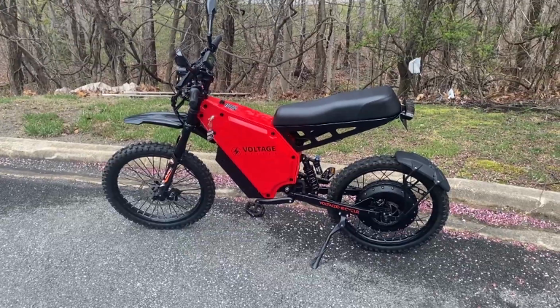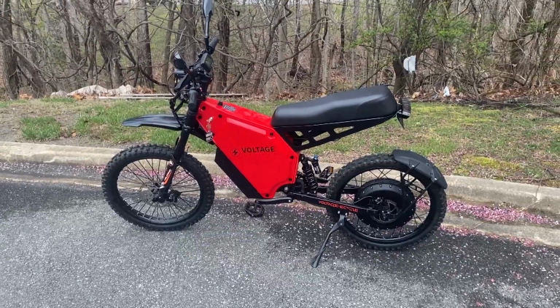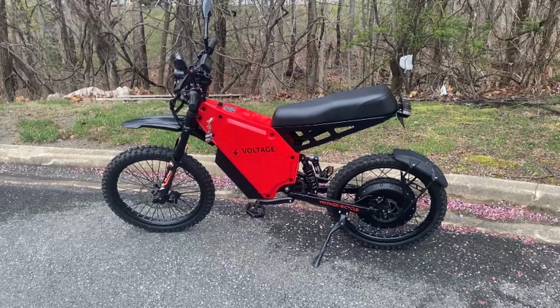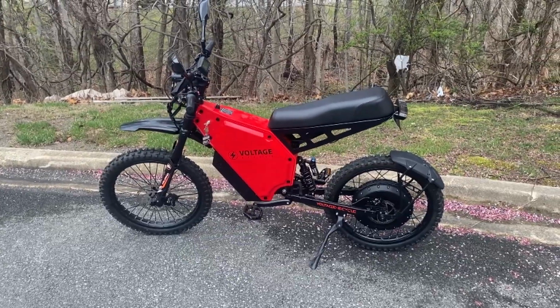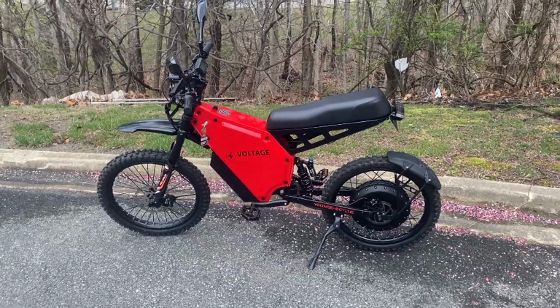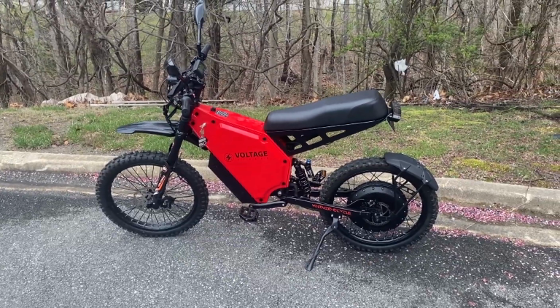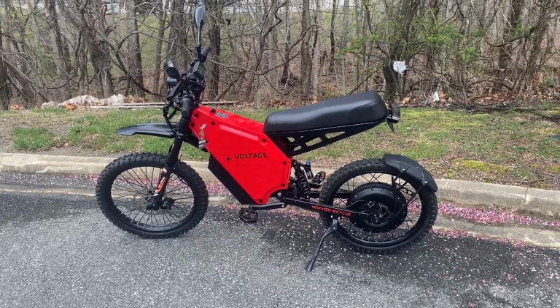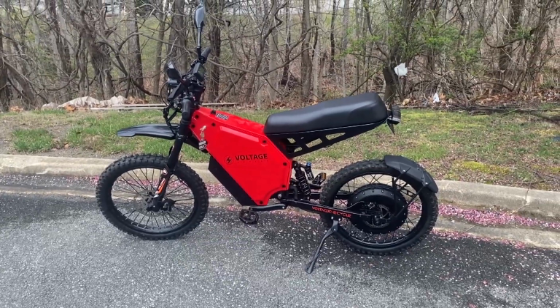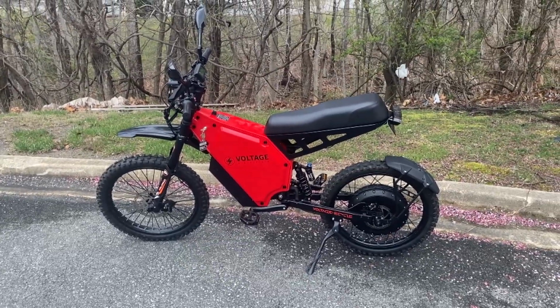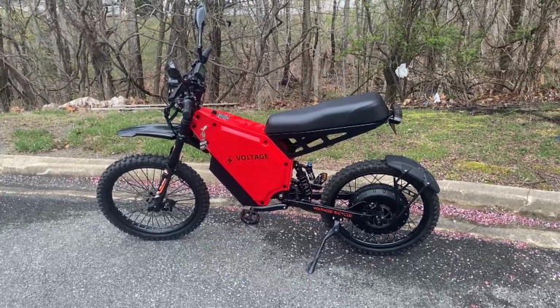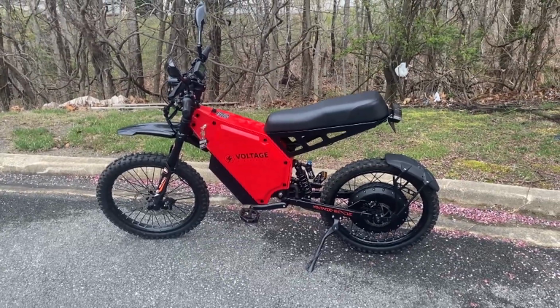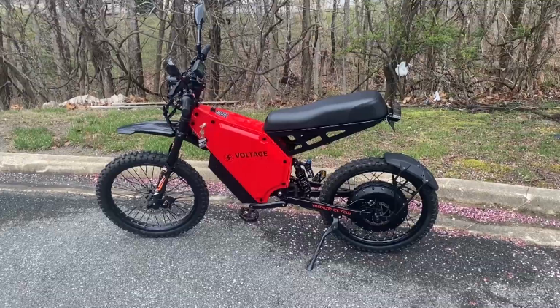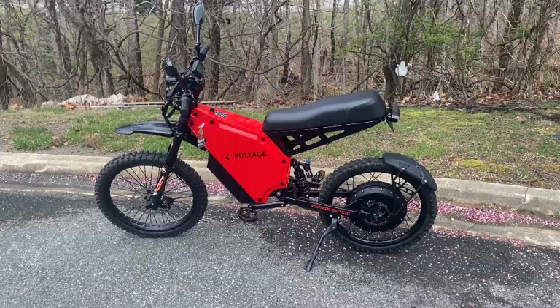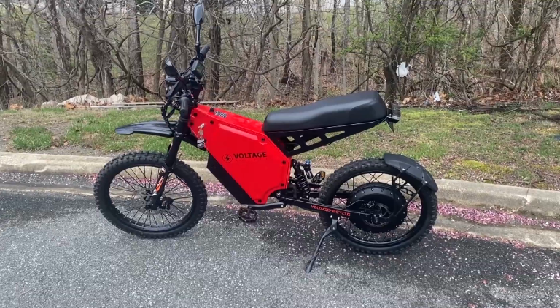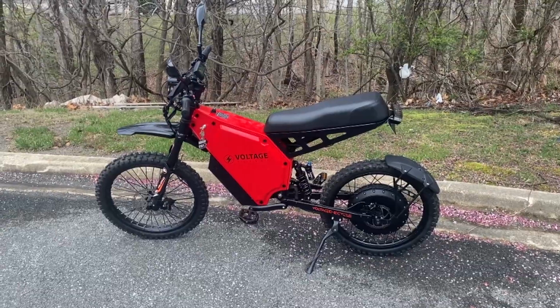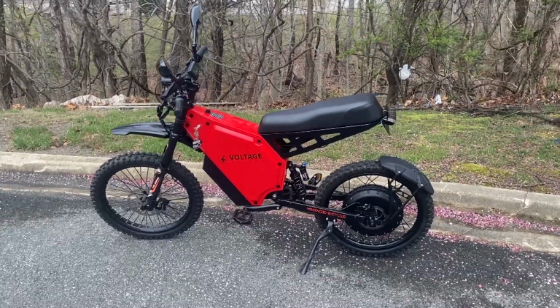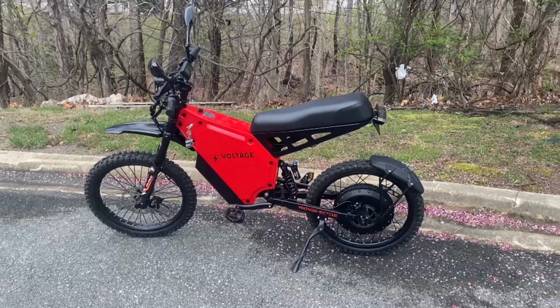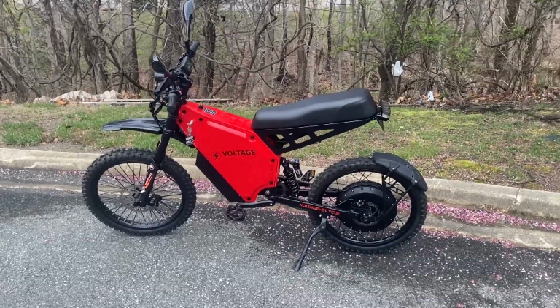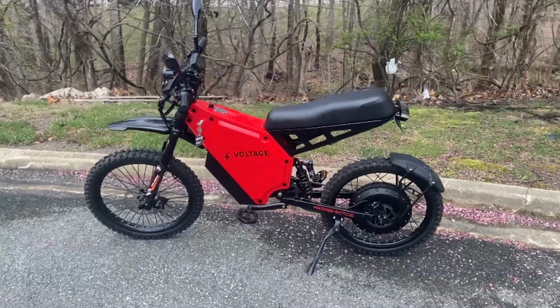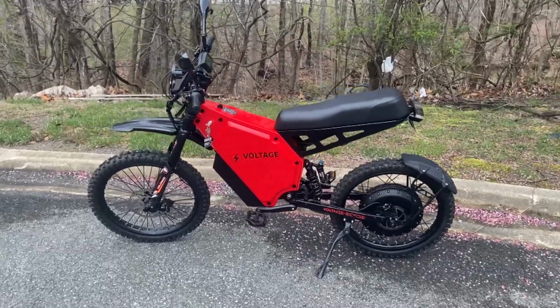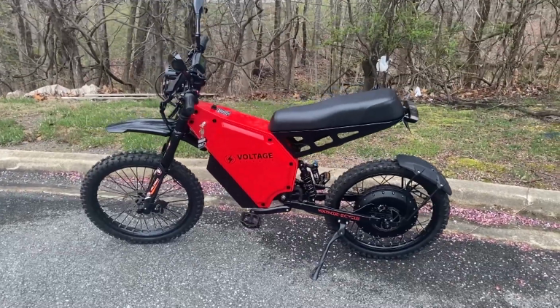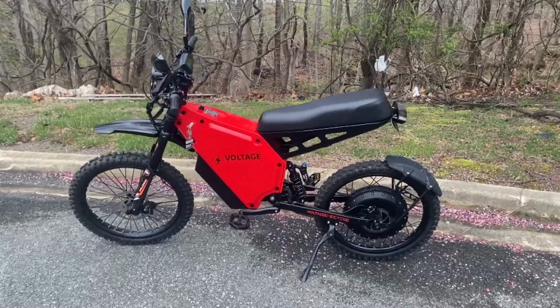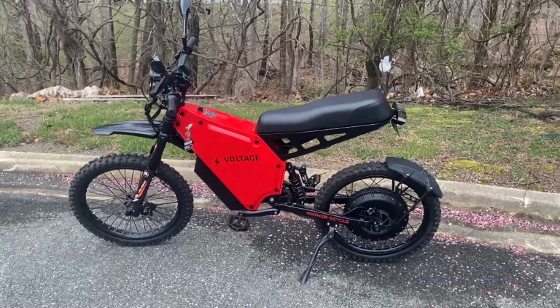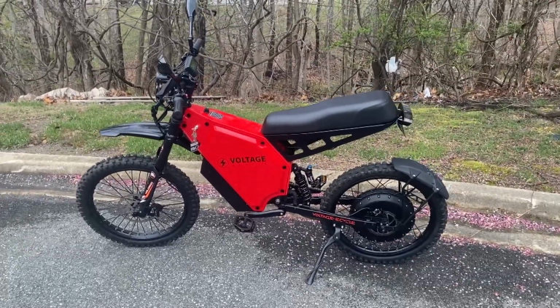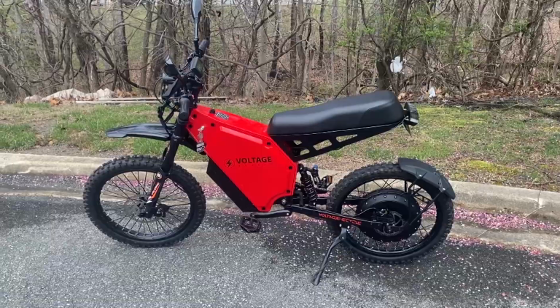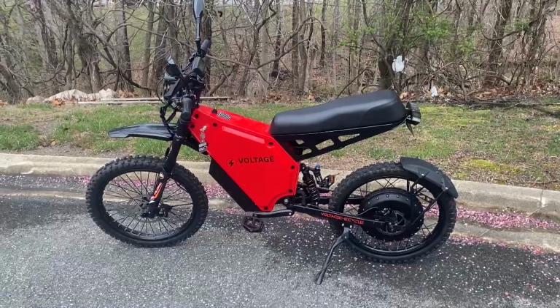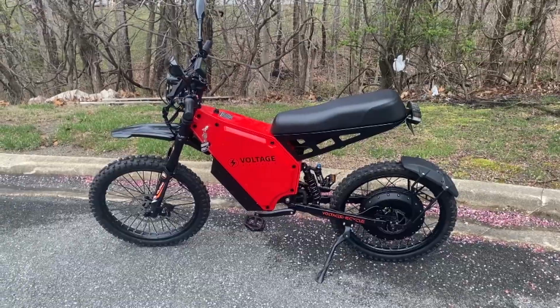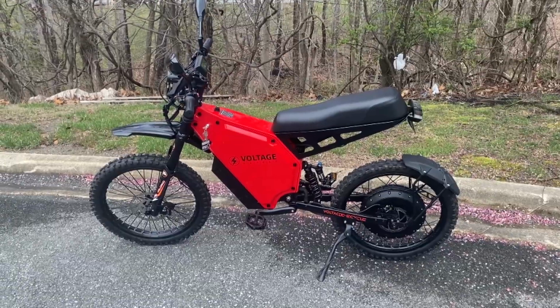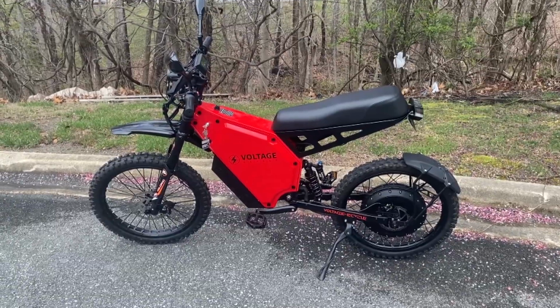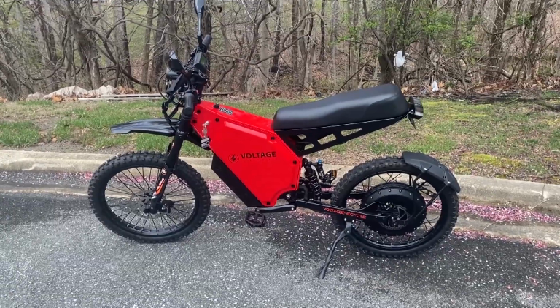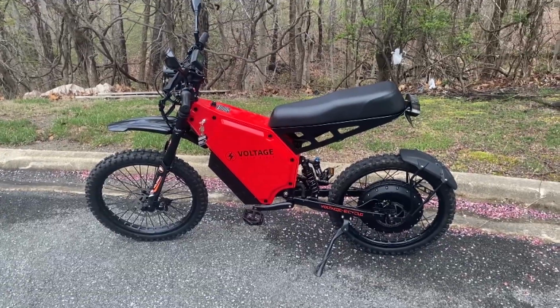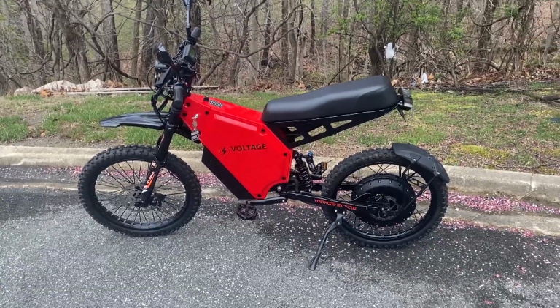What's up viewers? Today I've got the Voltage Super Sport Enduro. This is a really crazy bike. If you've been looking at the Suron or the Teleria, it's a bike in that class, but if you ask me it's a whole lot better, and I'll show you why.